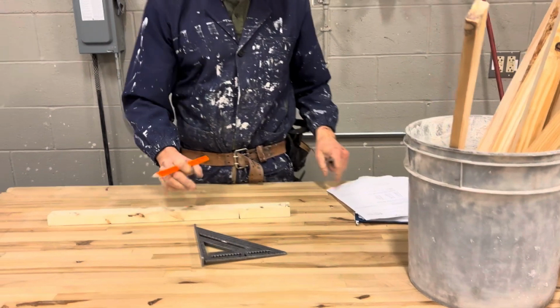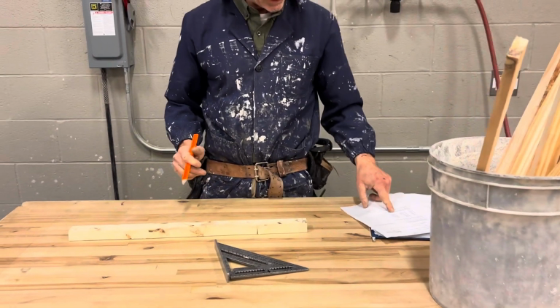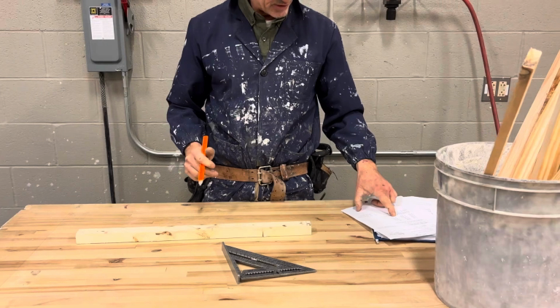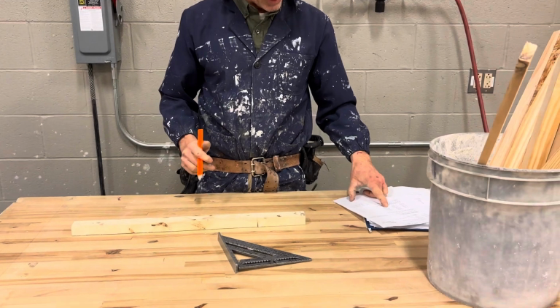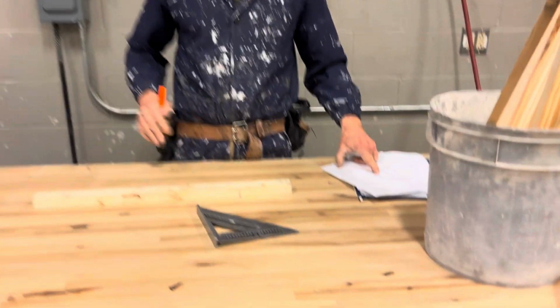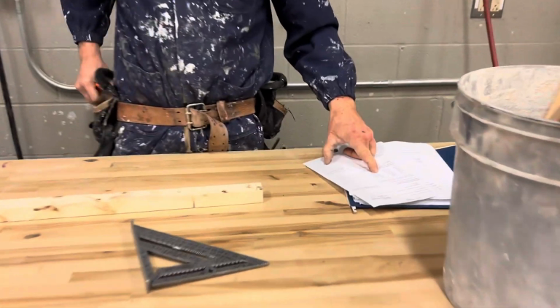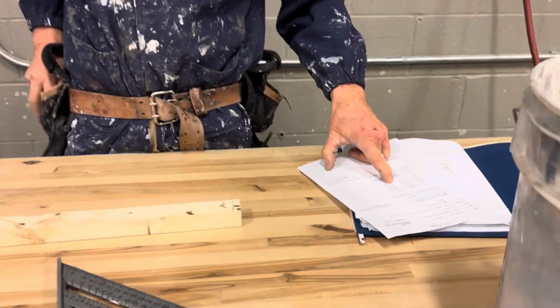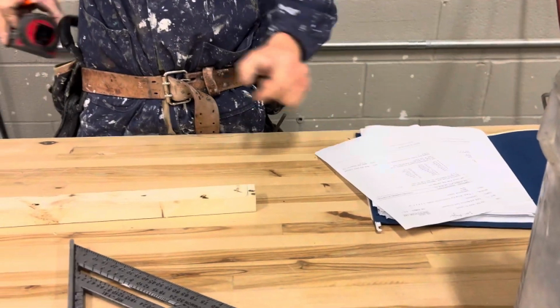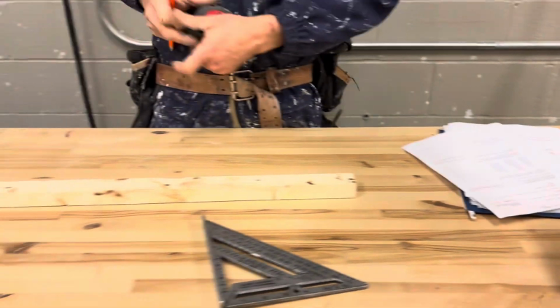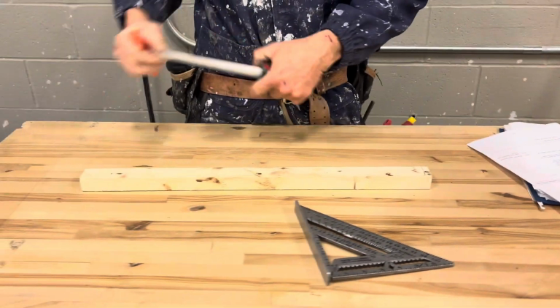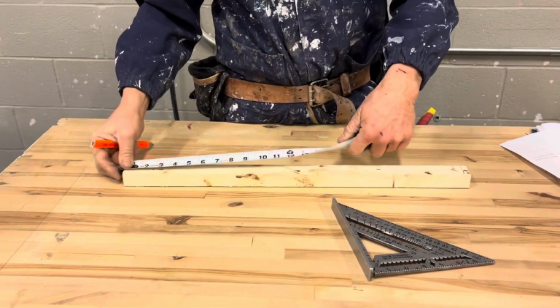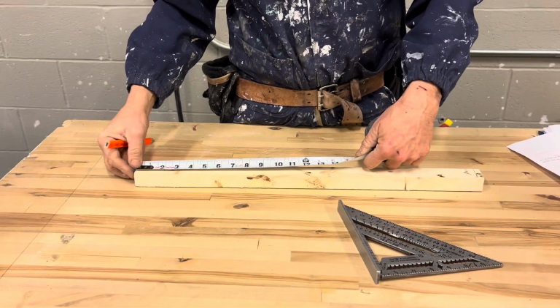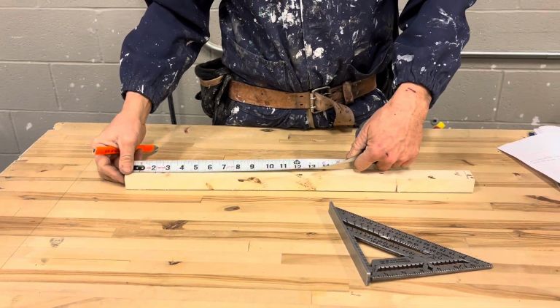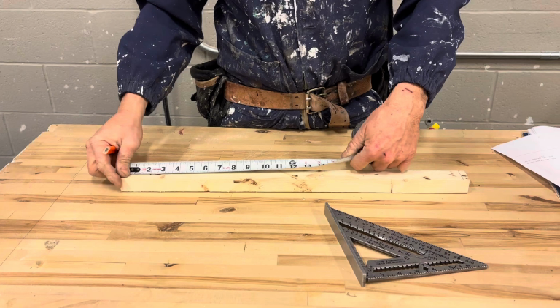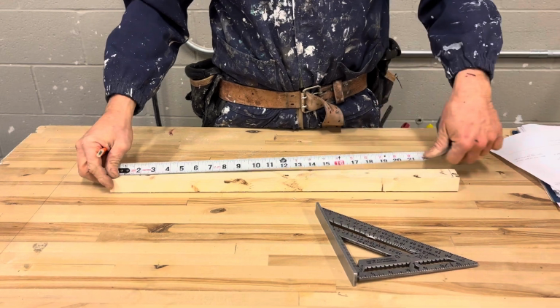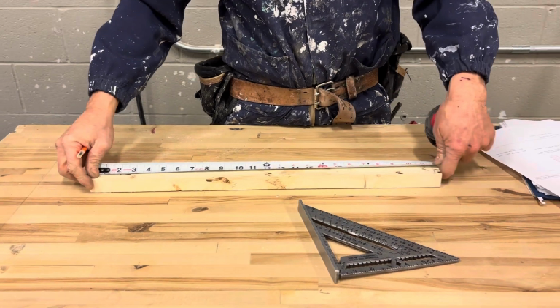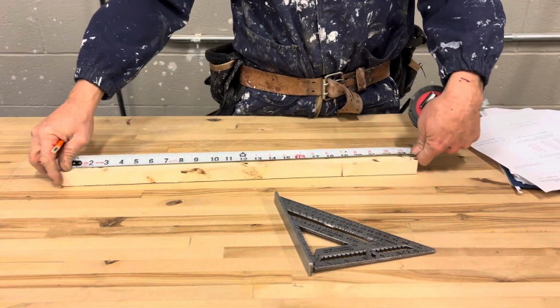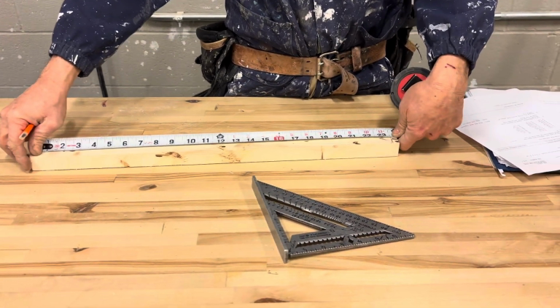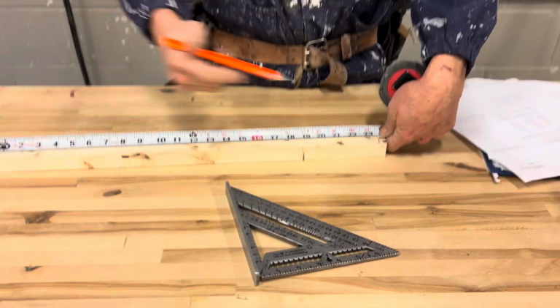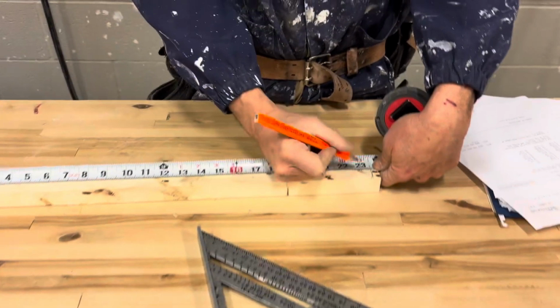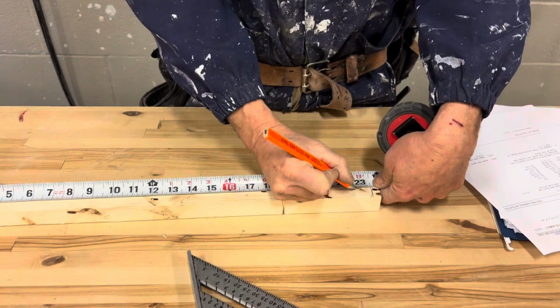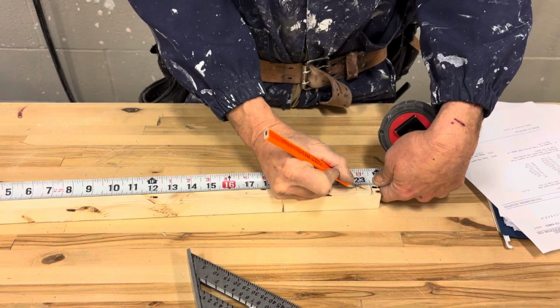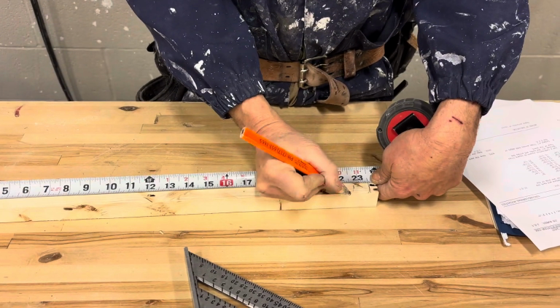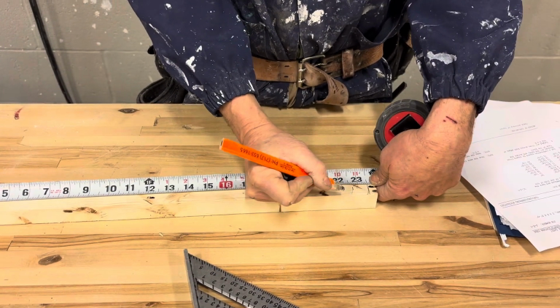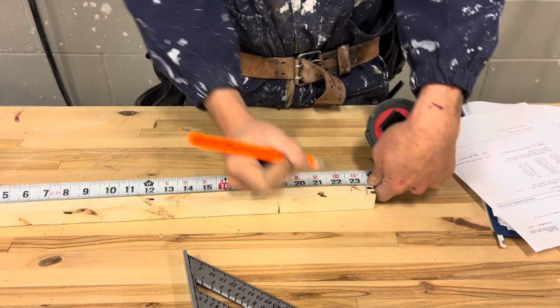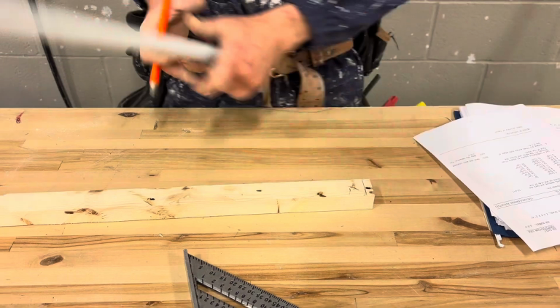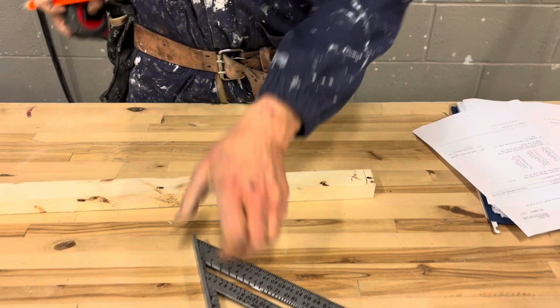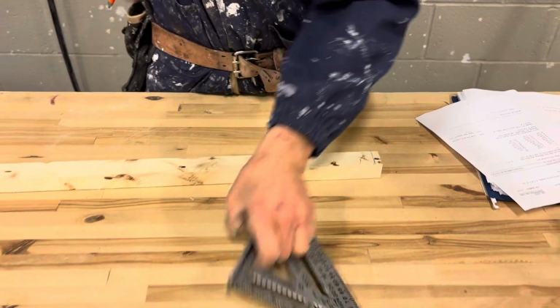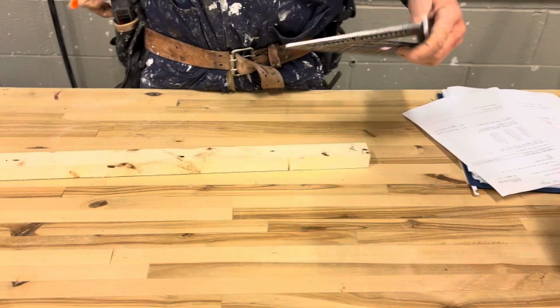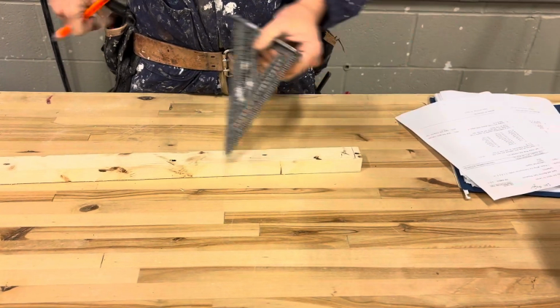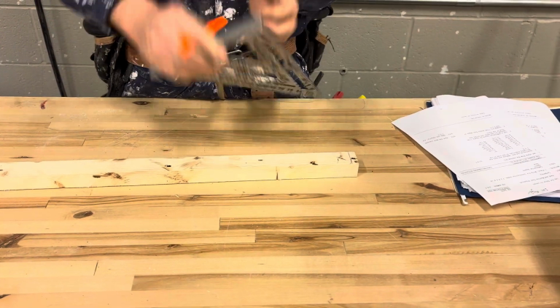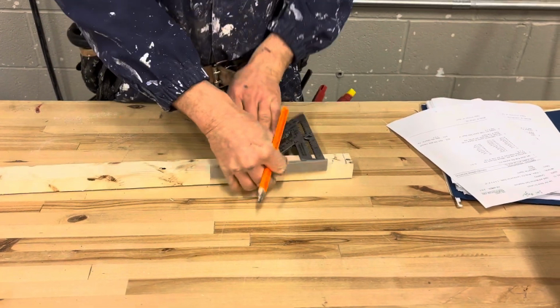The next measurement on my paper is 22 and 11/16ths. So again, I'll hook my tape measure on the end of the board, measure over to 22 and 11/16ths, place a crow's foot, and square it across with my speed square.